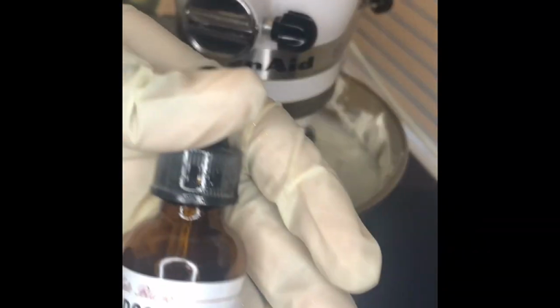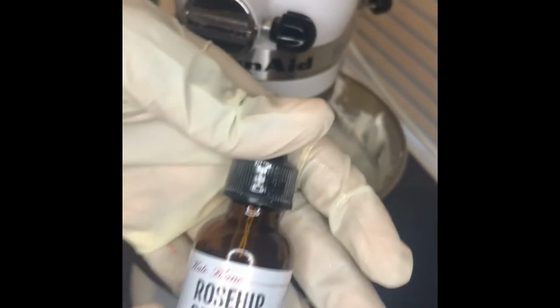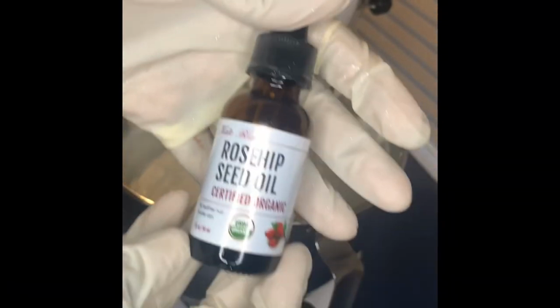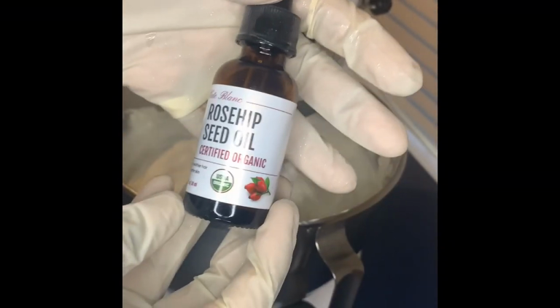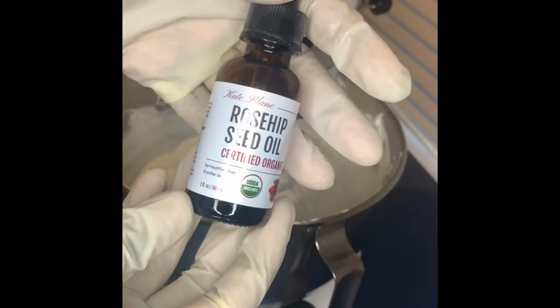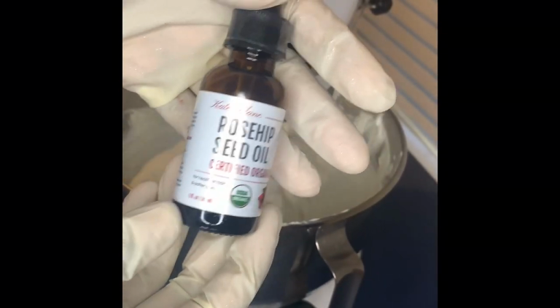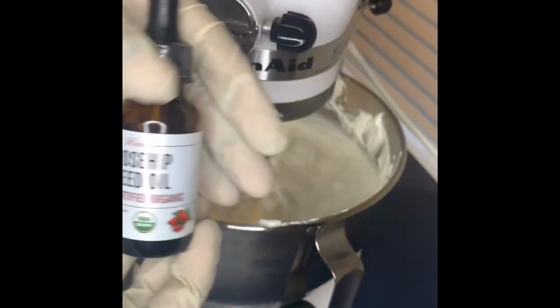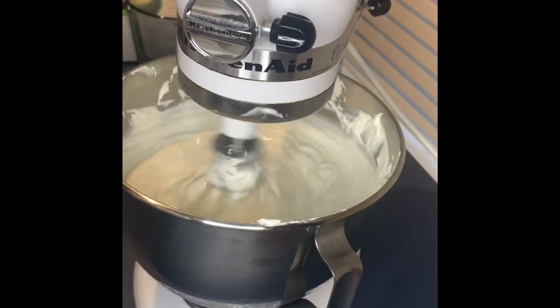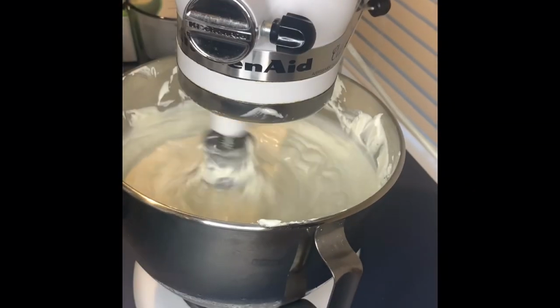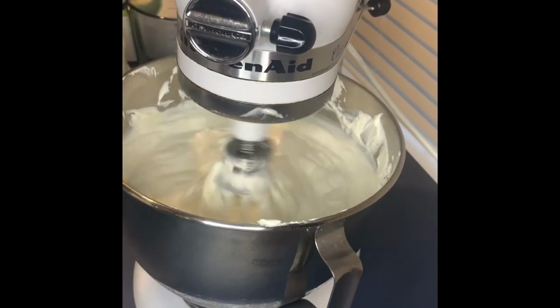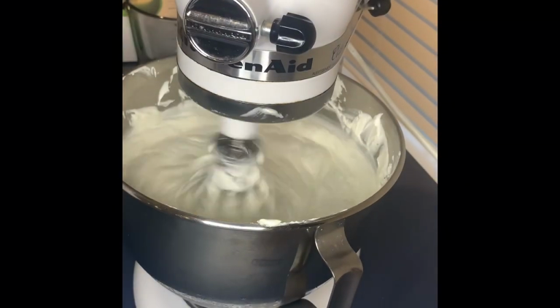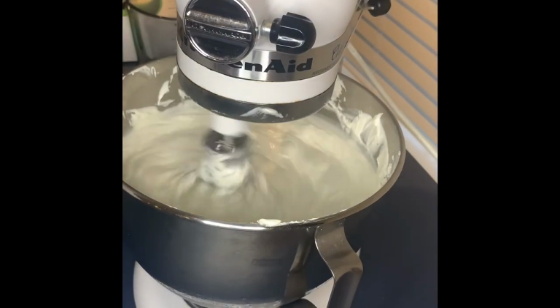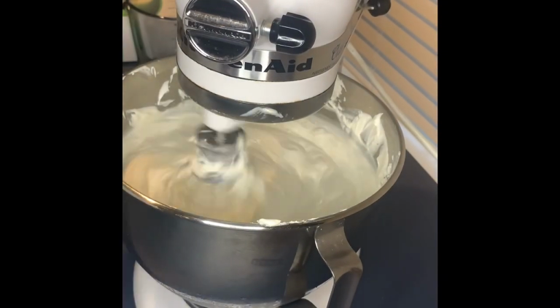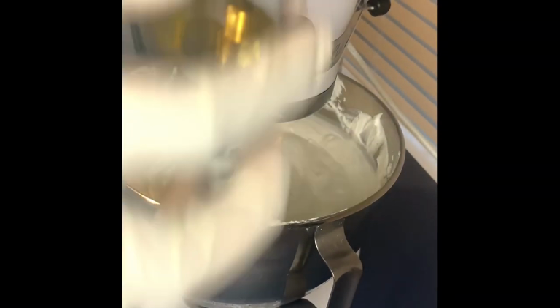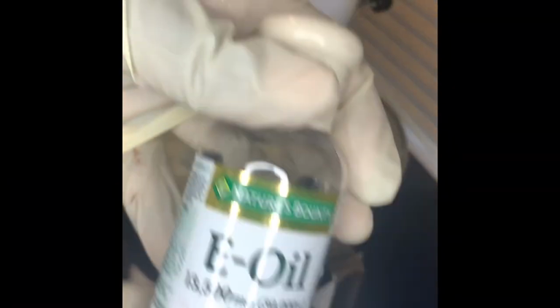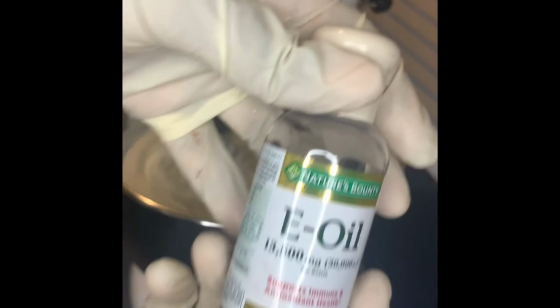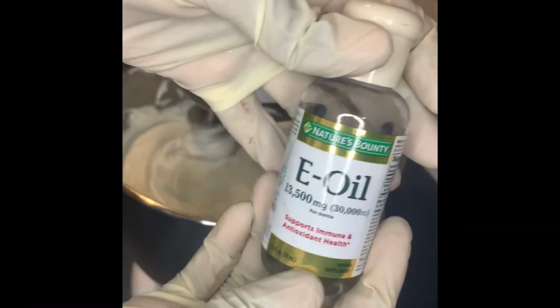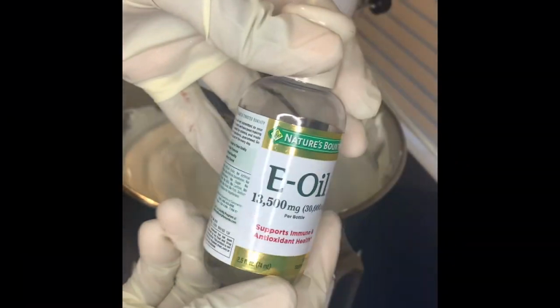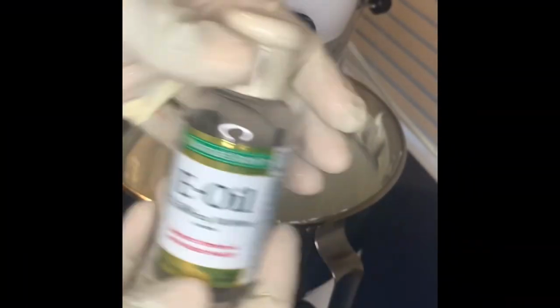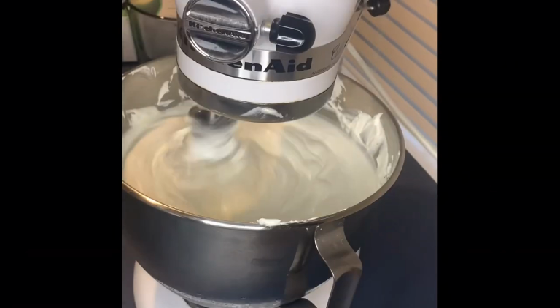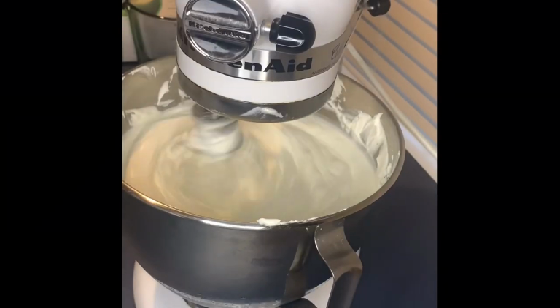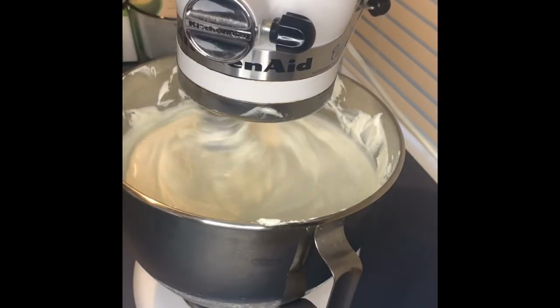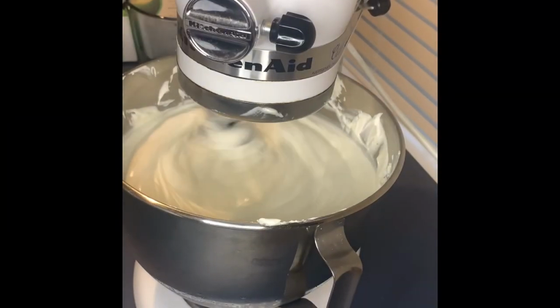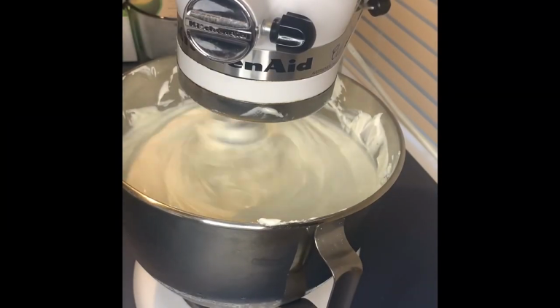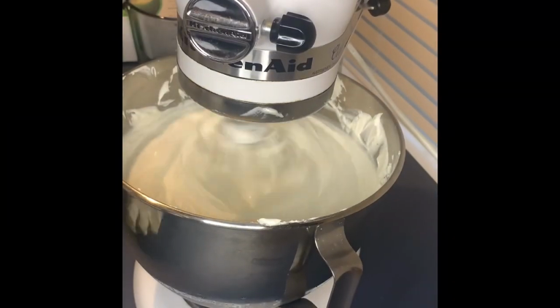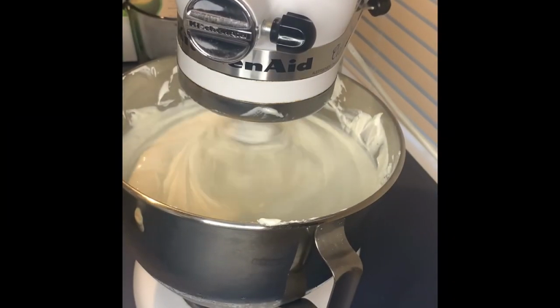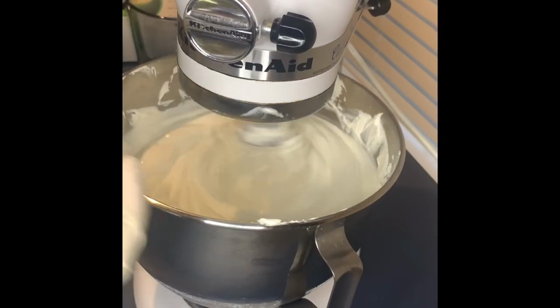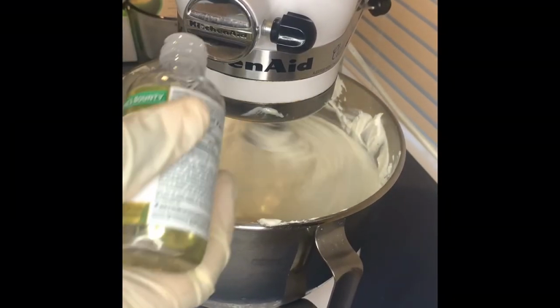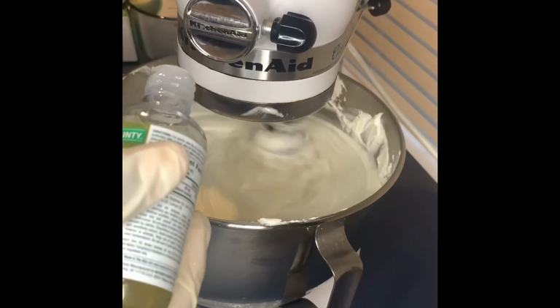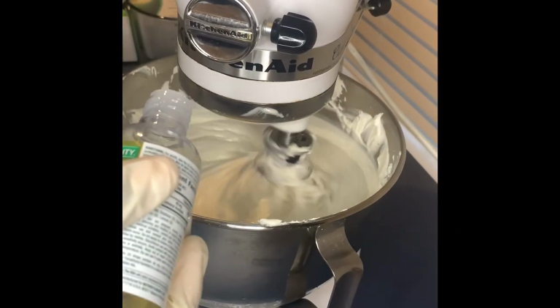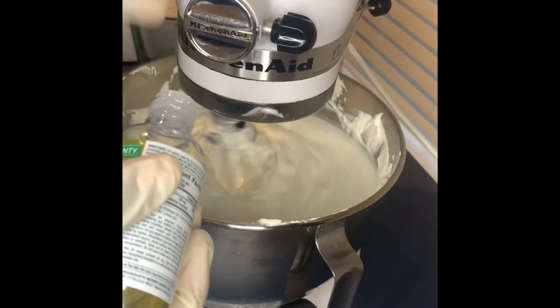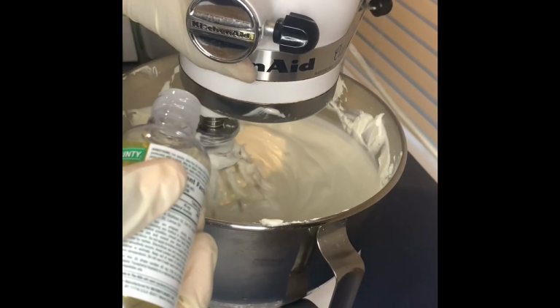I'm adding in rosehip oil and vitamin E oil into my butters — they're good for skin as well.